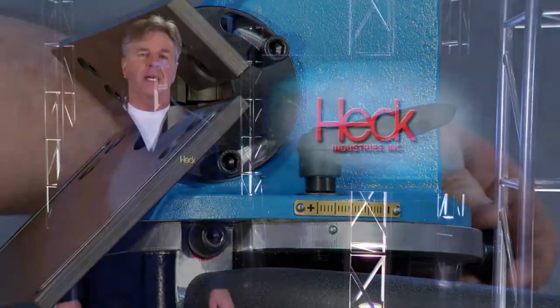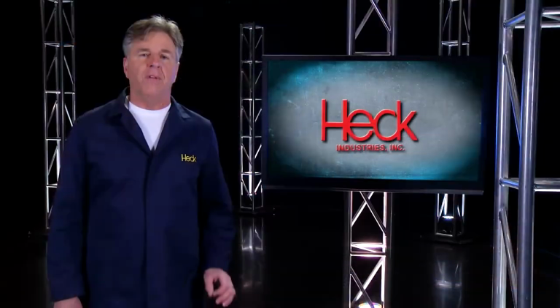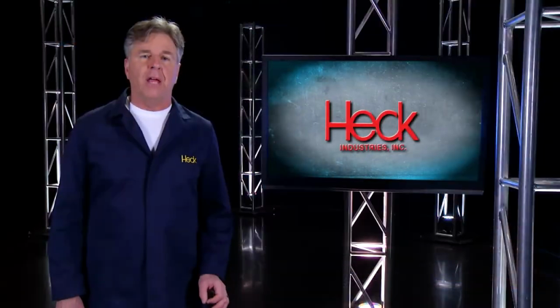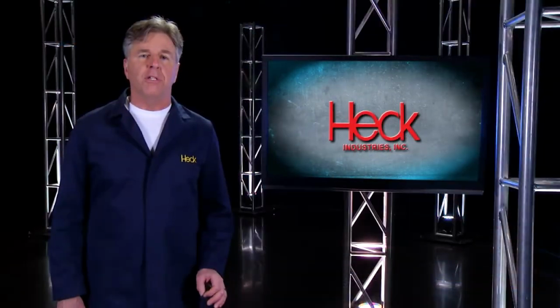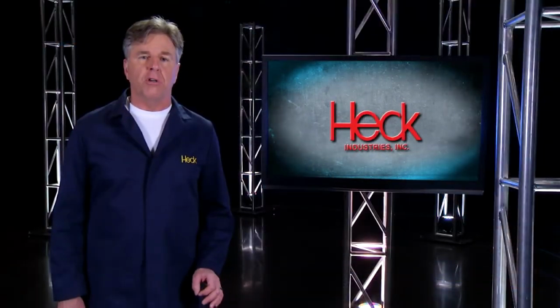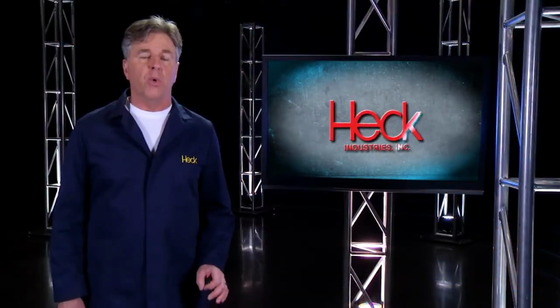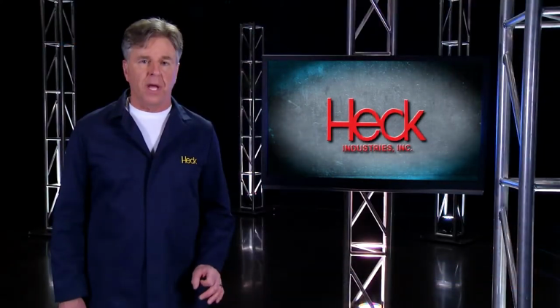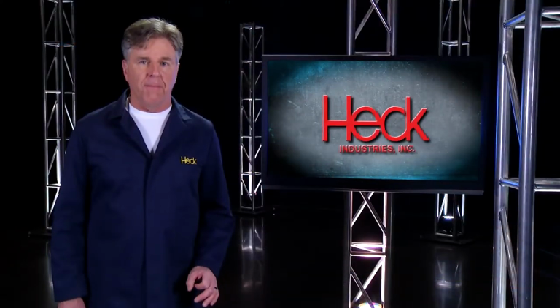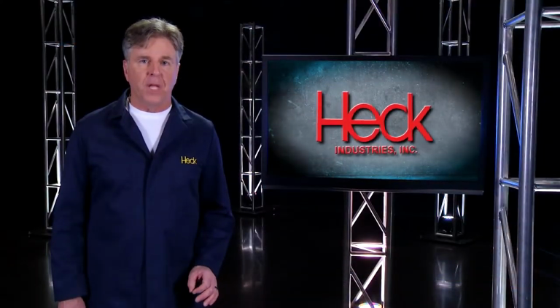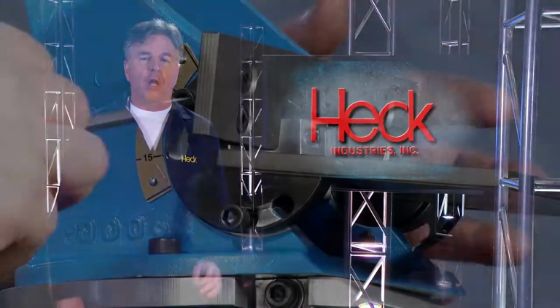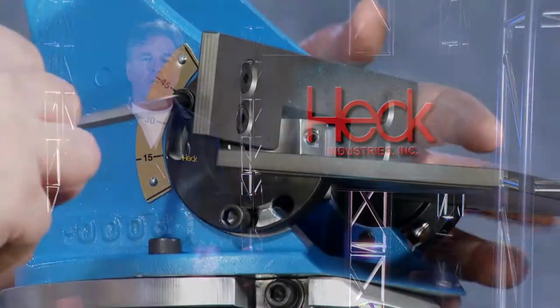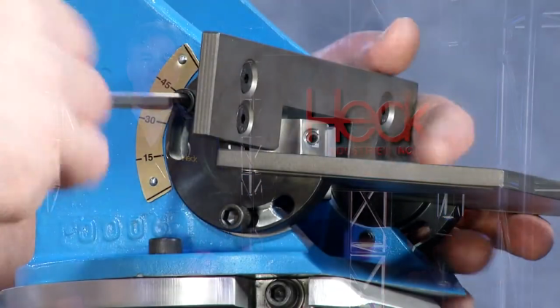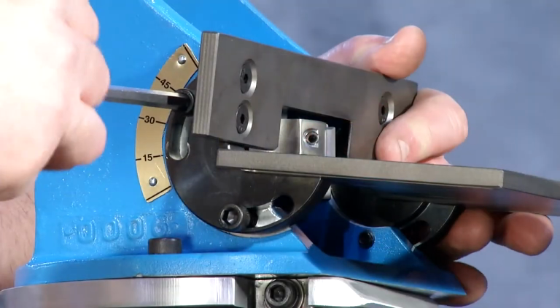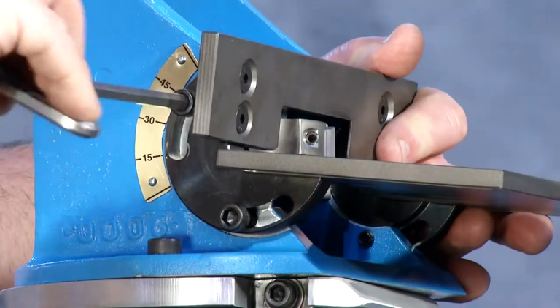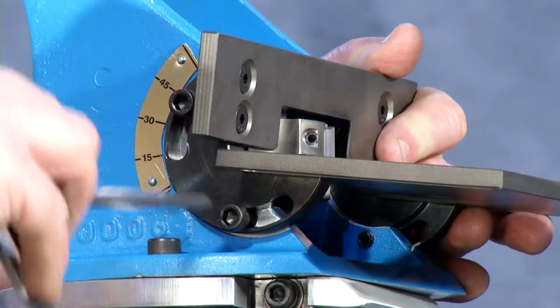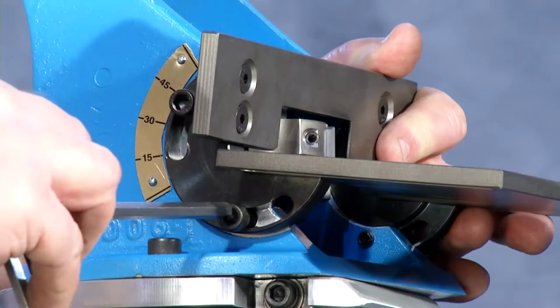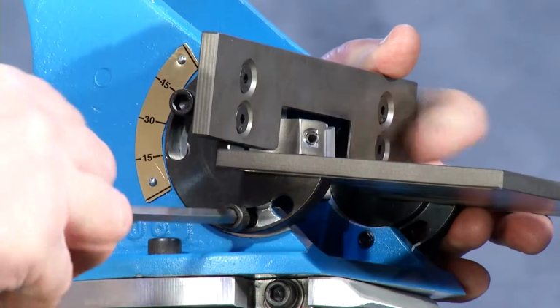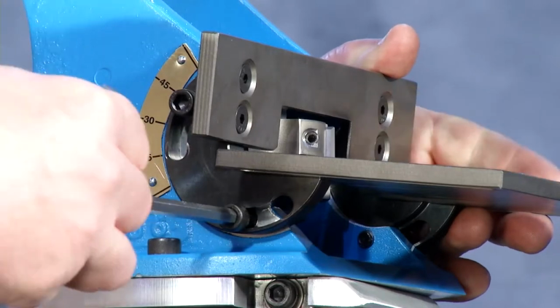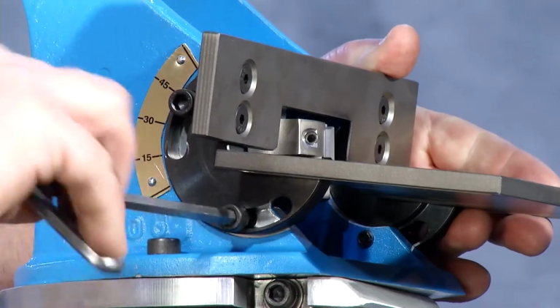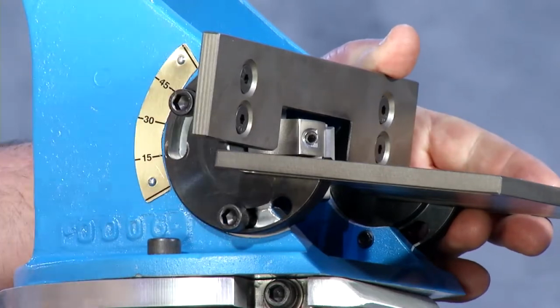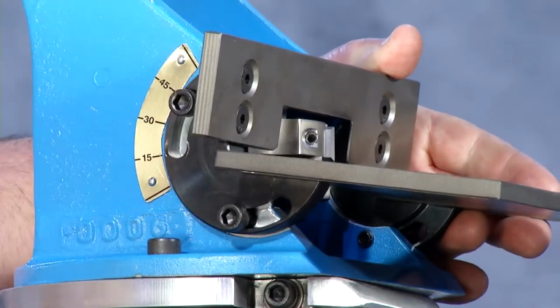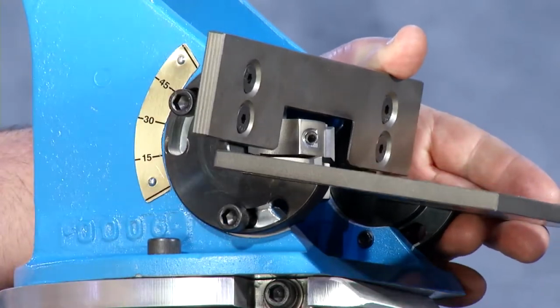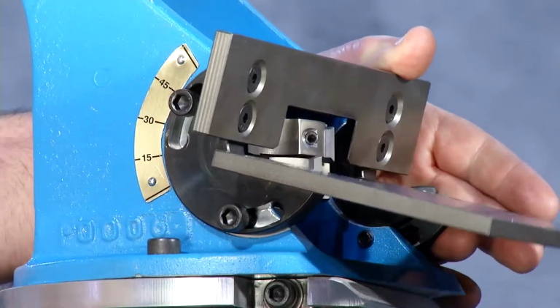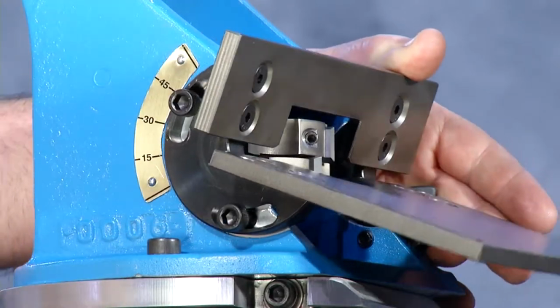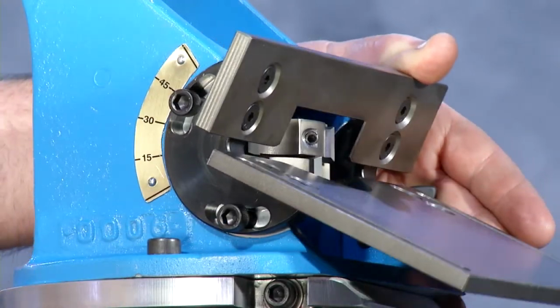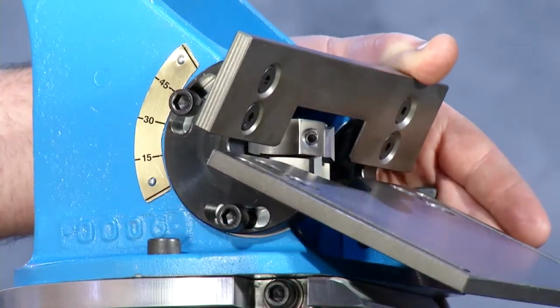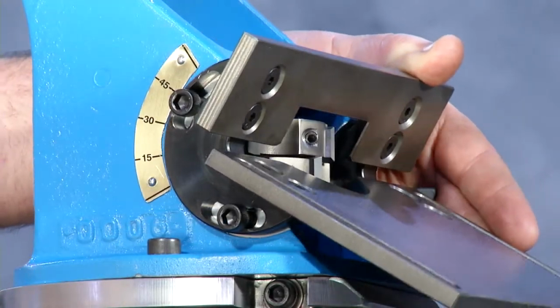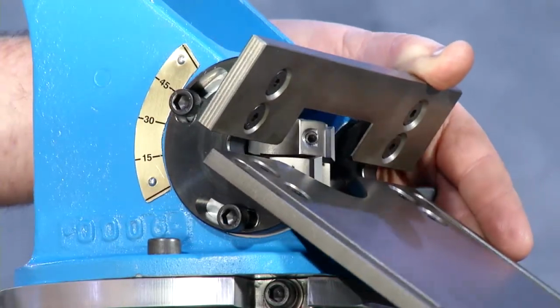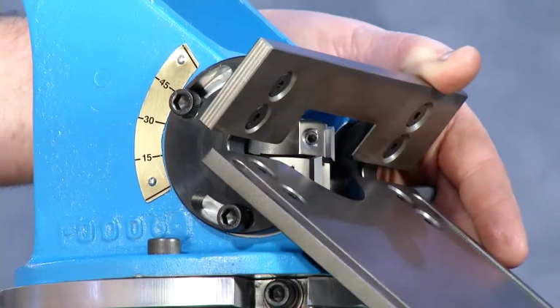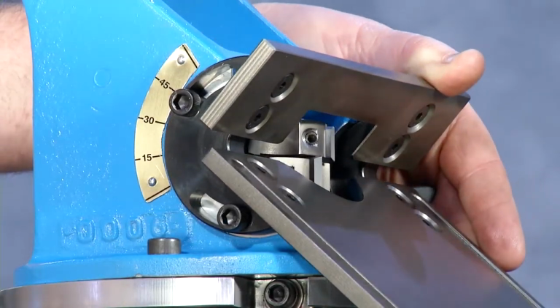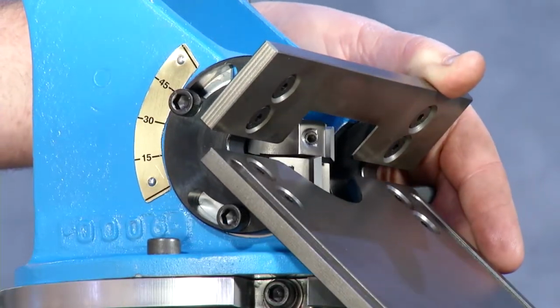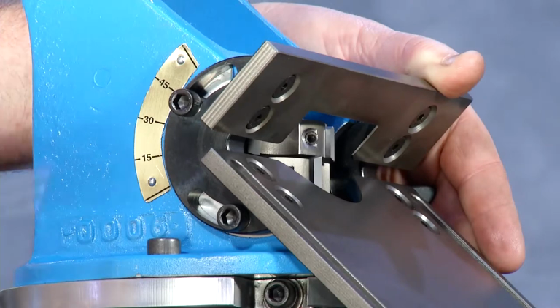The angle is also a quick setup. Loosen the four socket cap bolts on the end caps and rotate the v-block from 15 to 45 degrees.